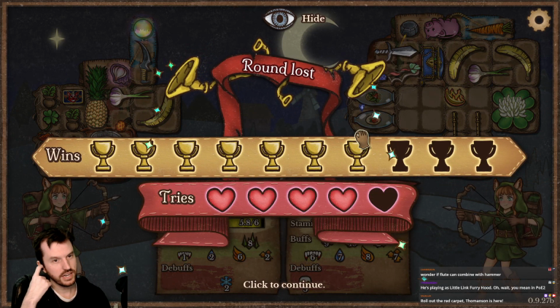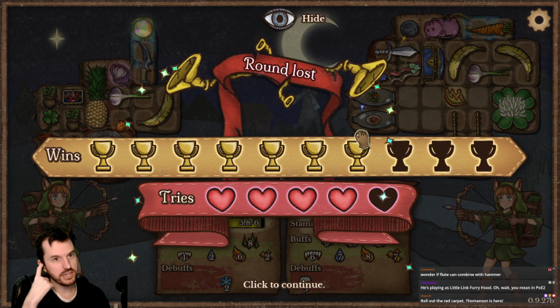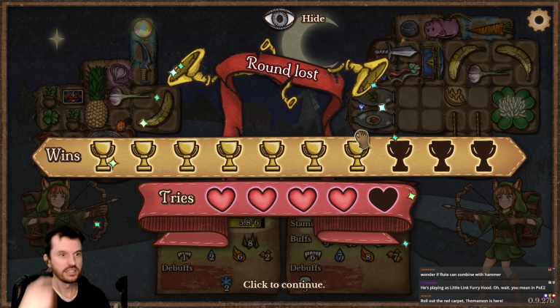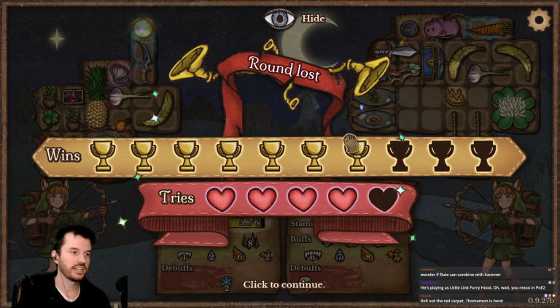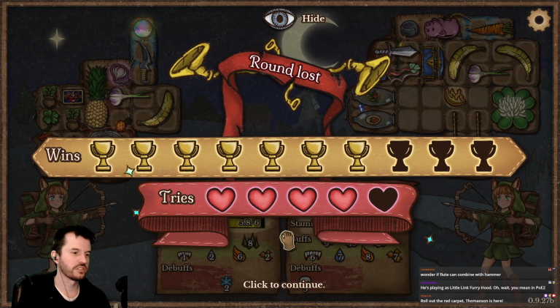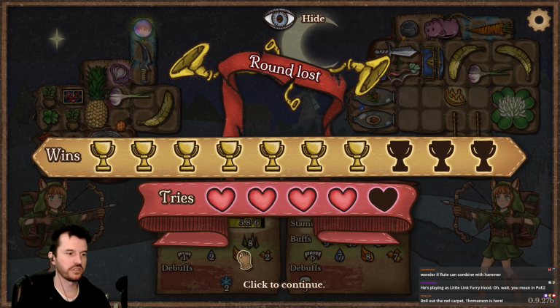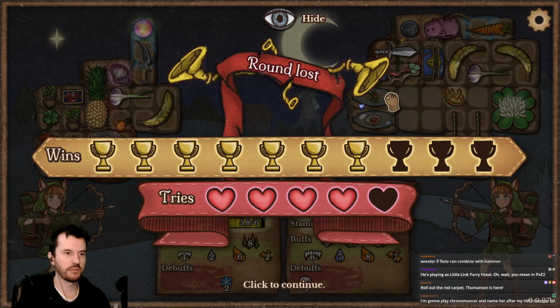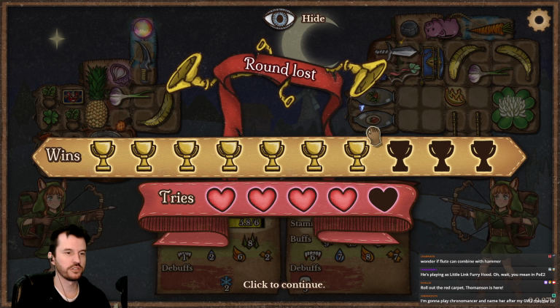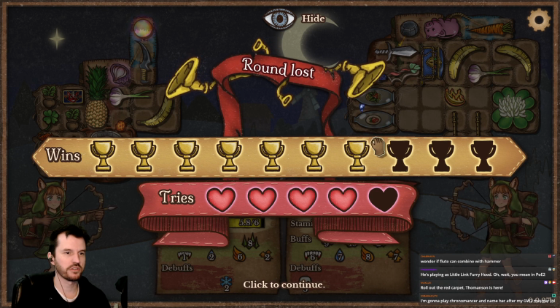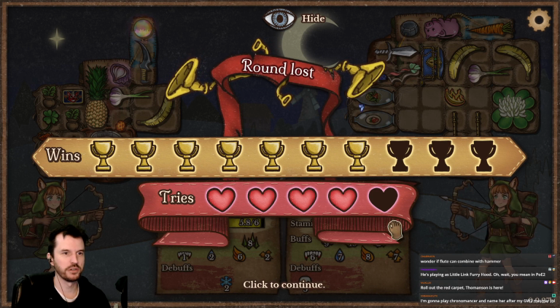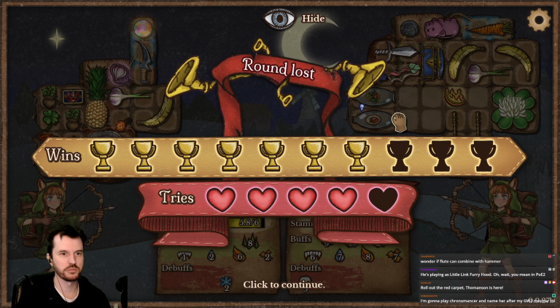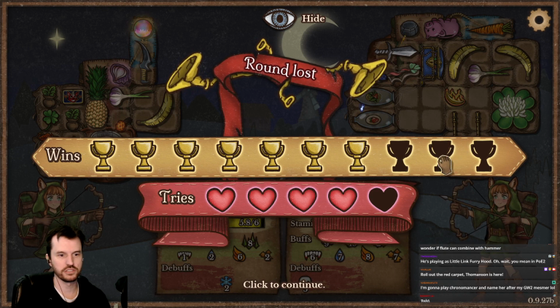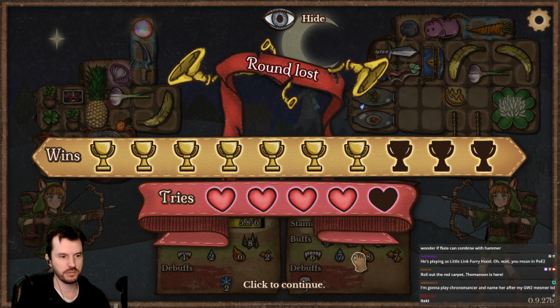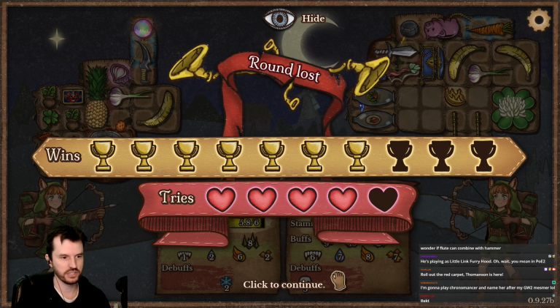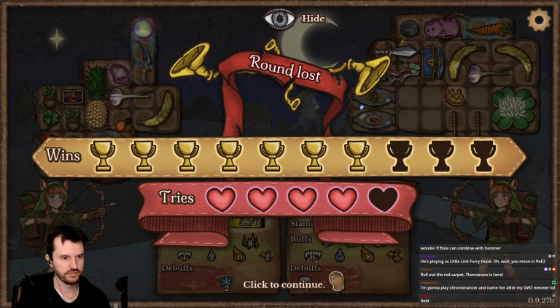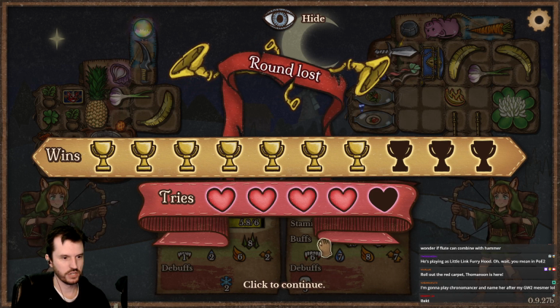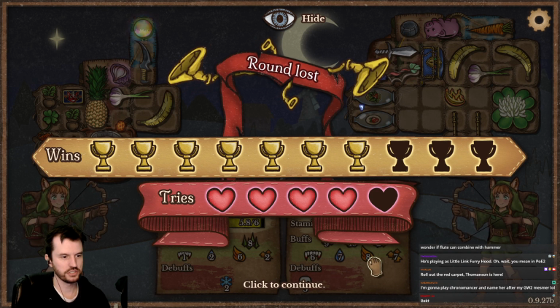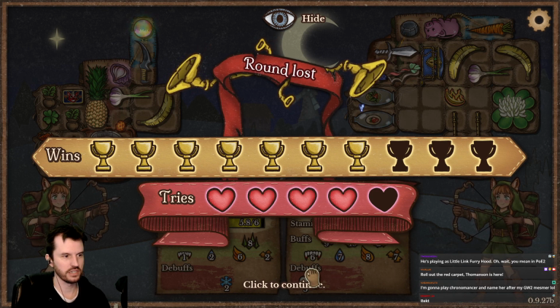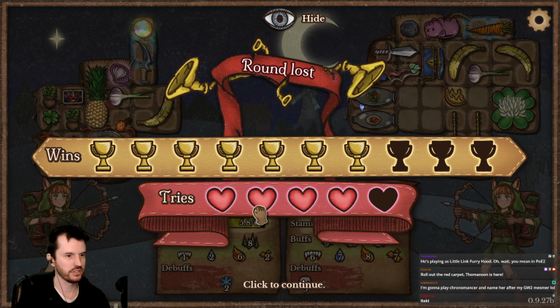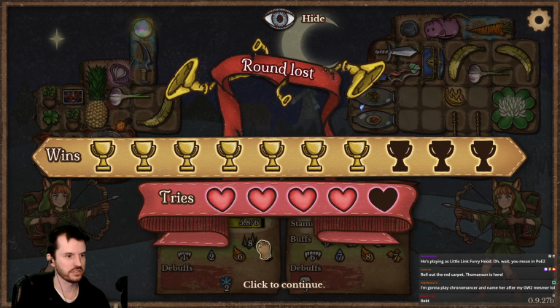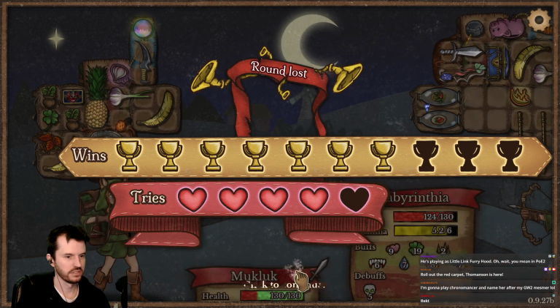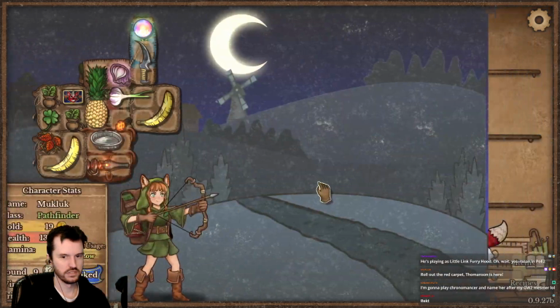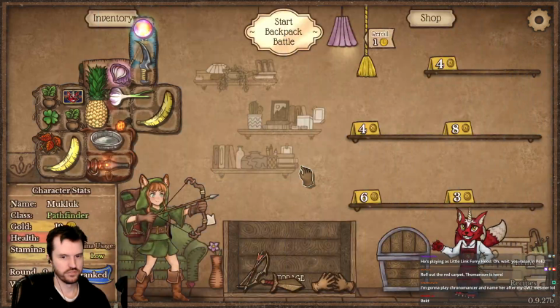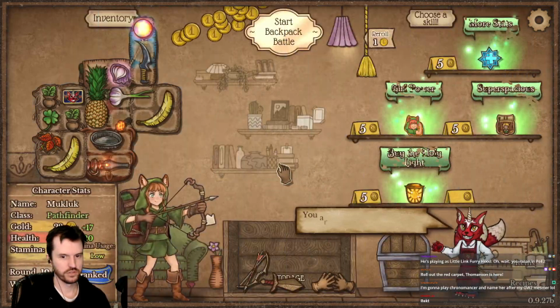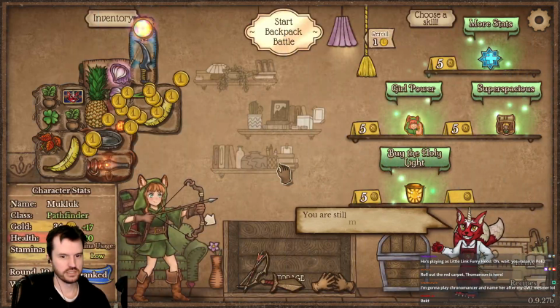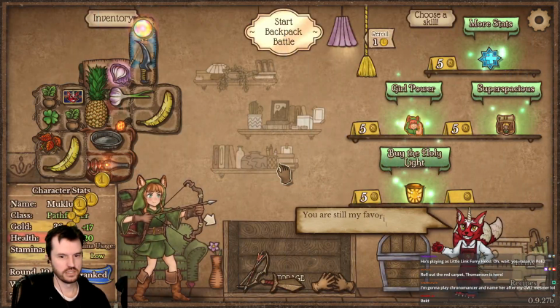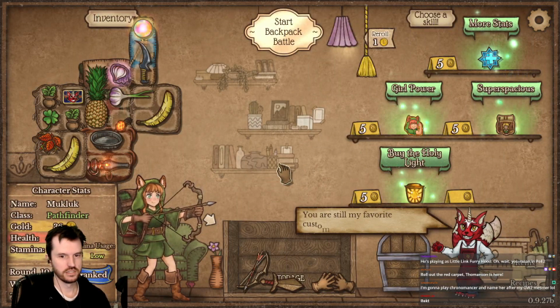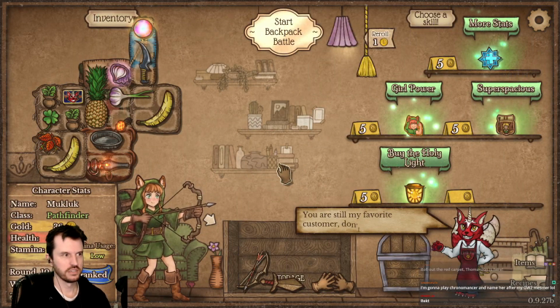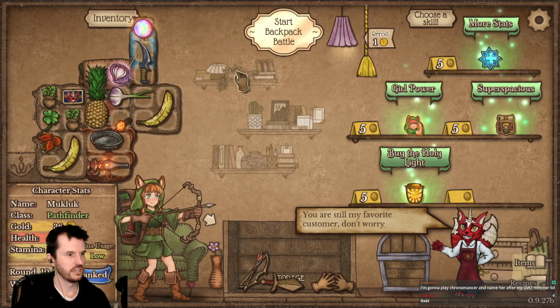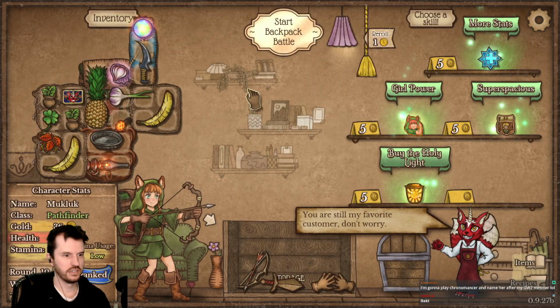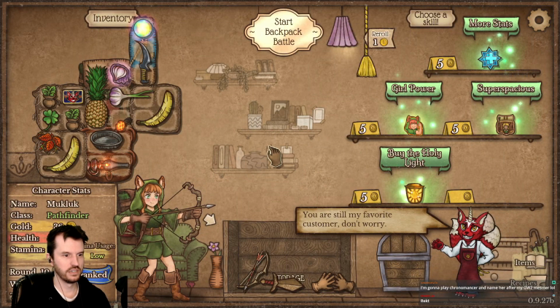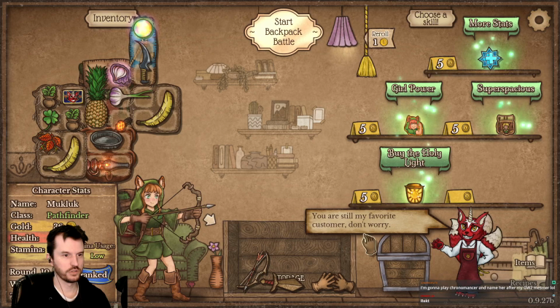I lost to Manson — I was doing okay, I made her use both her health potions, but then she got me after that. She suddenly has a ton of buffs, oh my goodness.